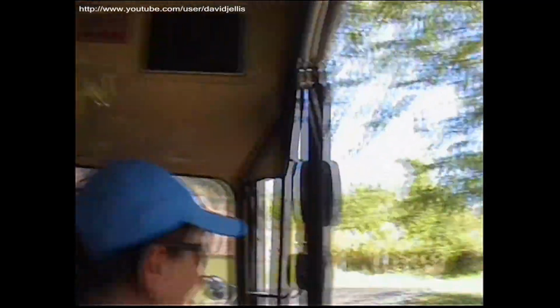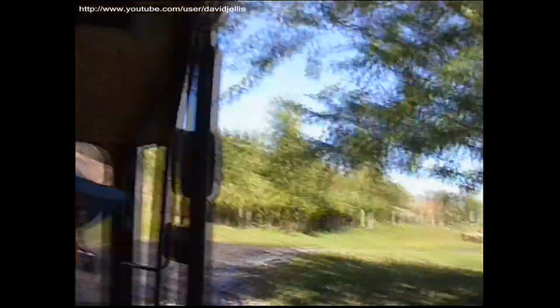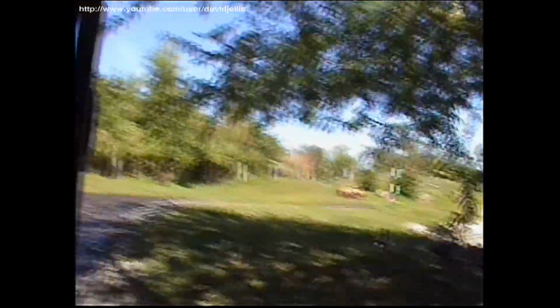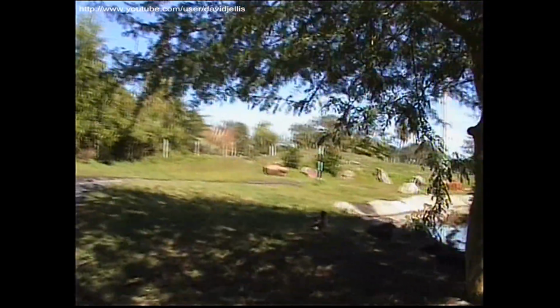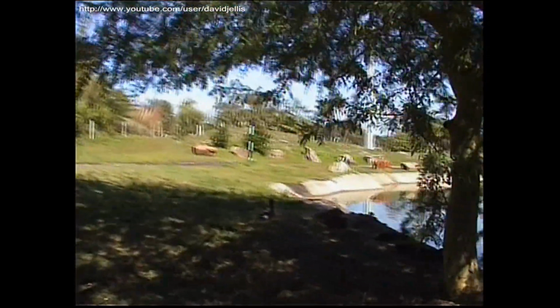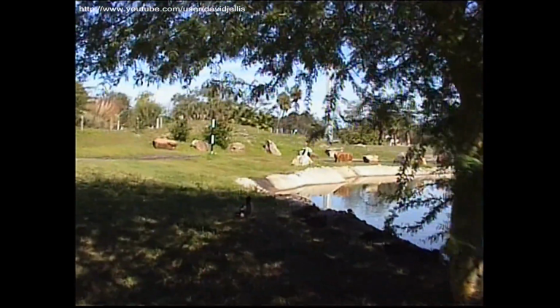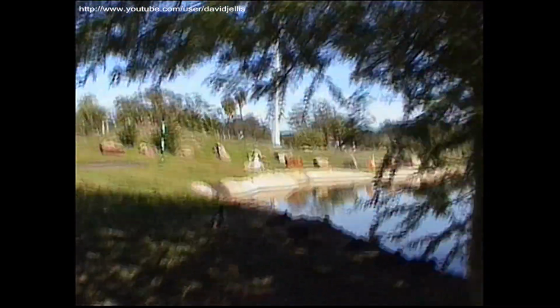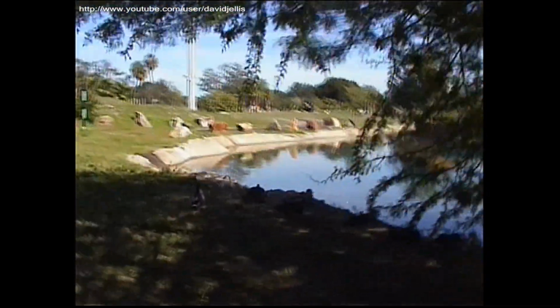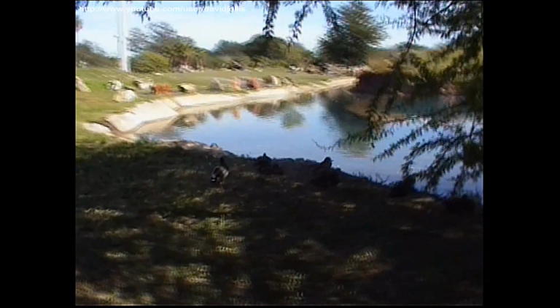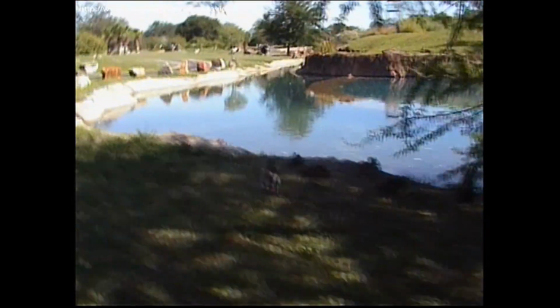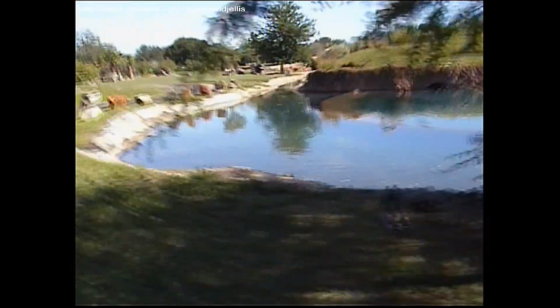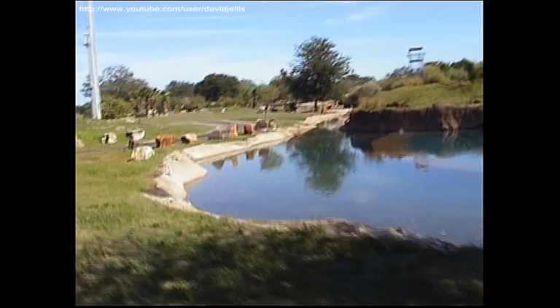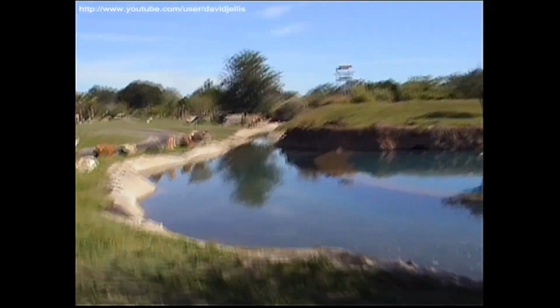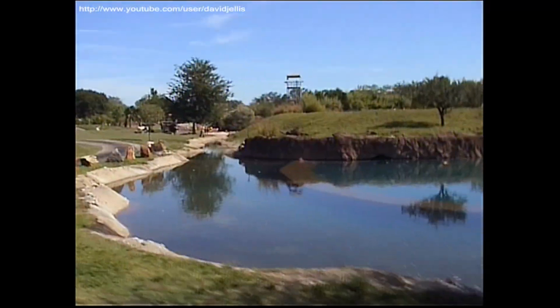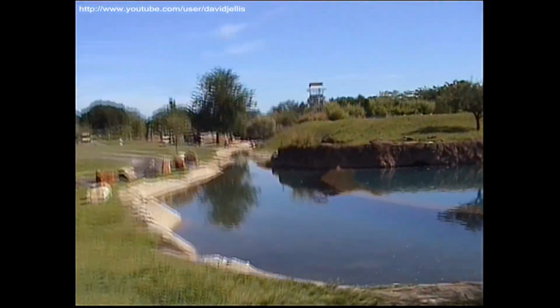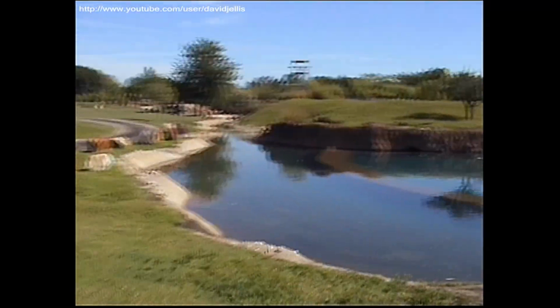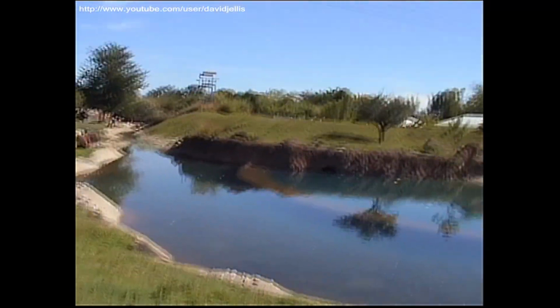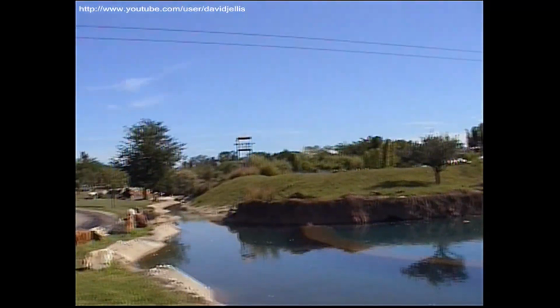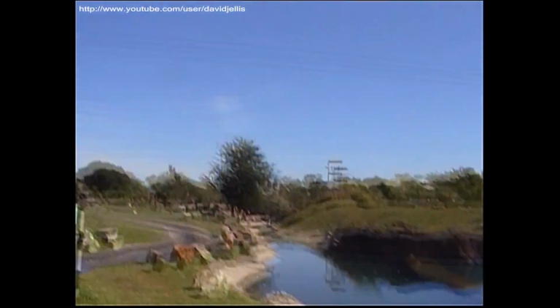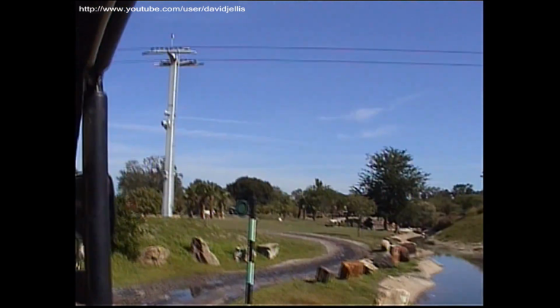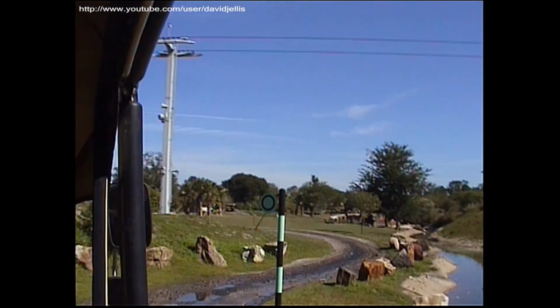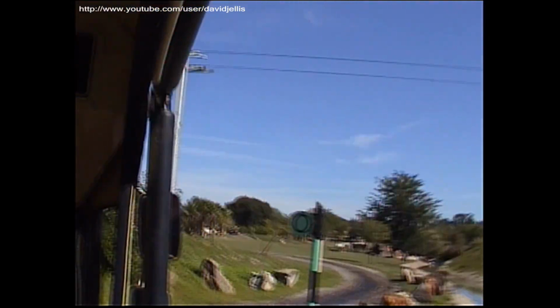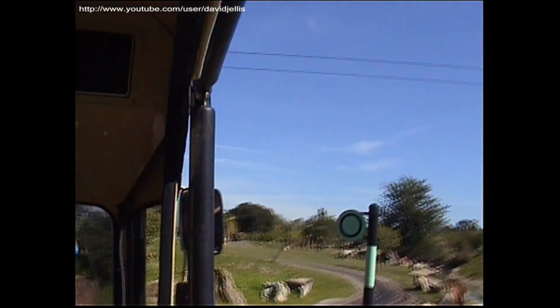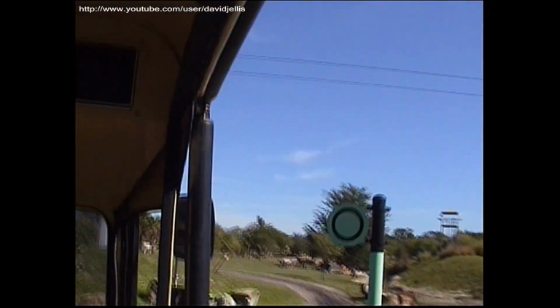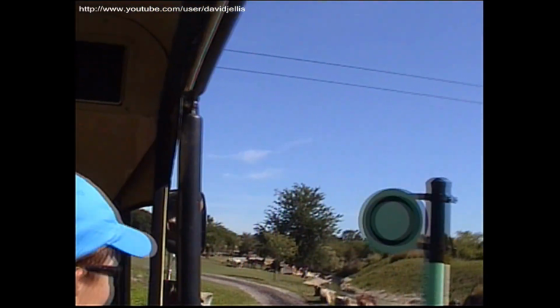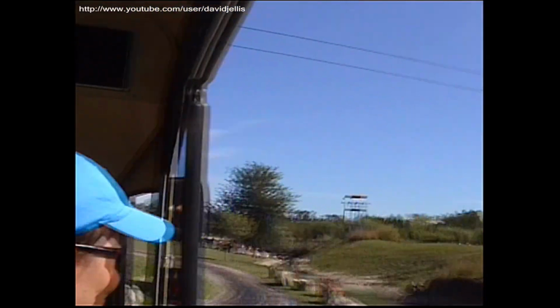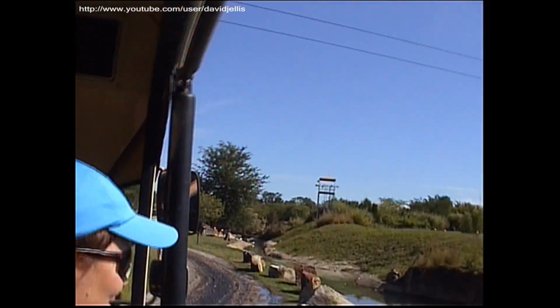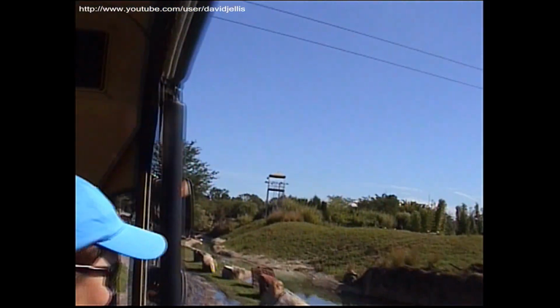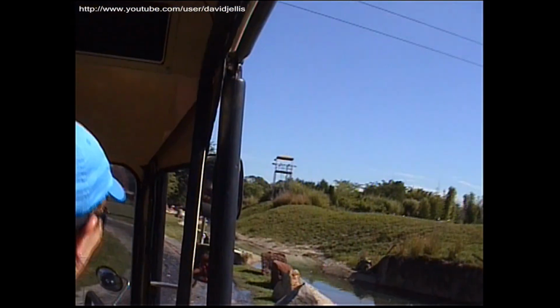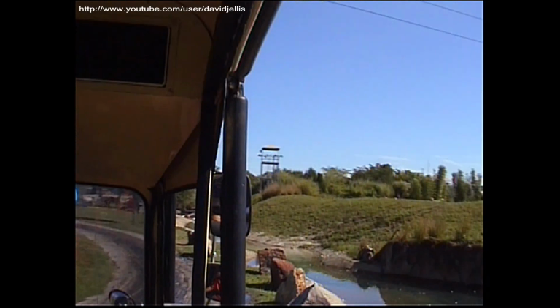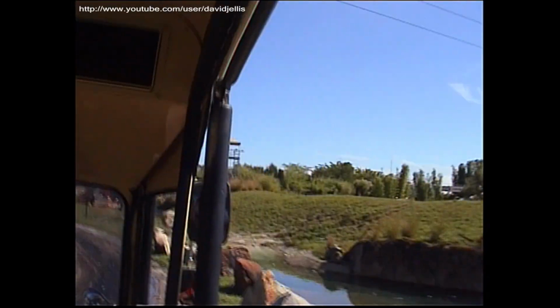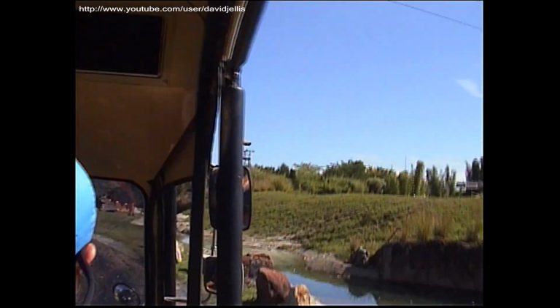Coming up over here to your right-hand side, these are African killer ducks. That's right — watch out for those guys there. And right now we are traveling along the banks of the Zambezi River here in Zambia, Africa, which looks a lot like Busch Gardens, Tampa Bay, but, you know, I just drive here and whatever.